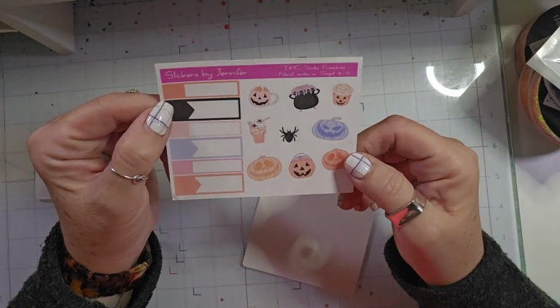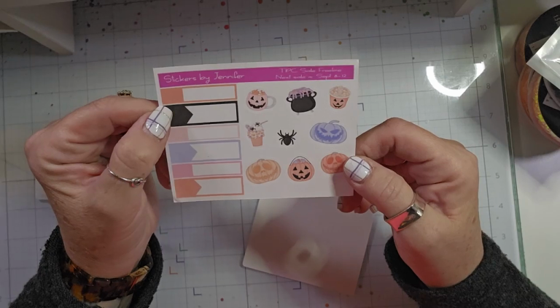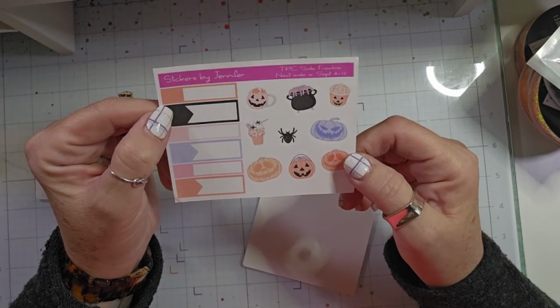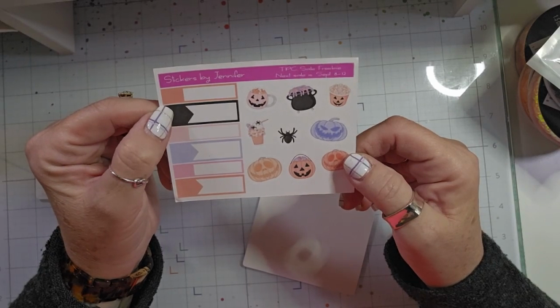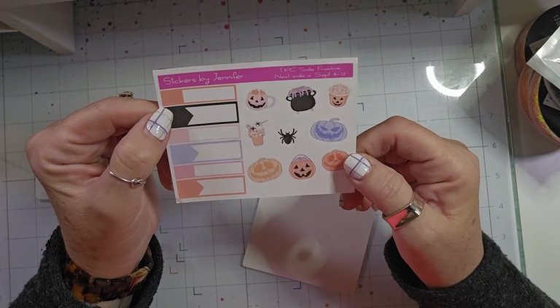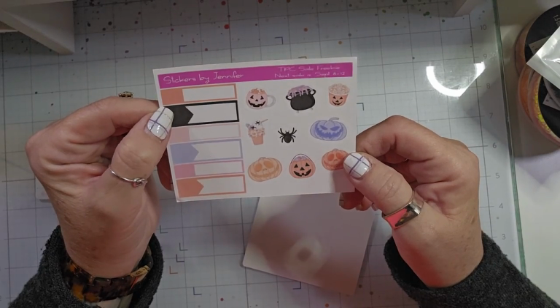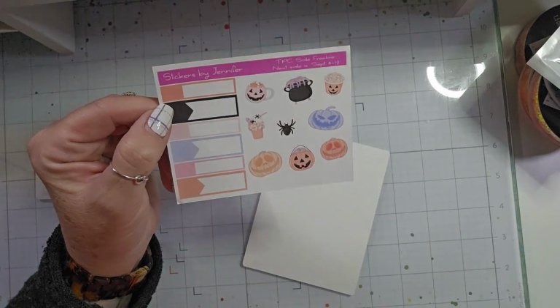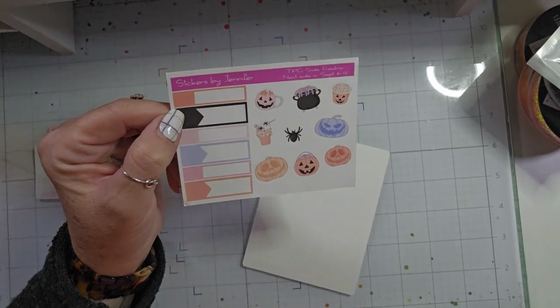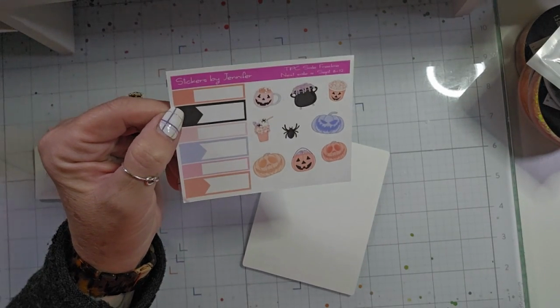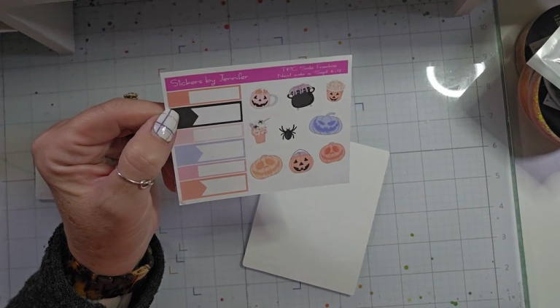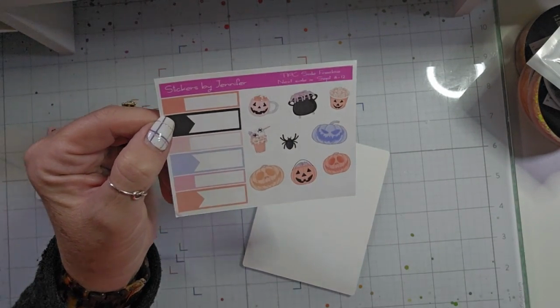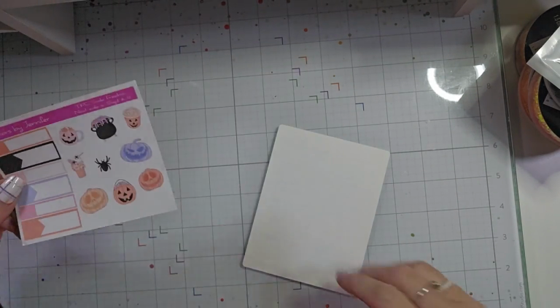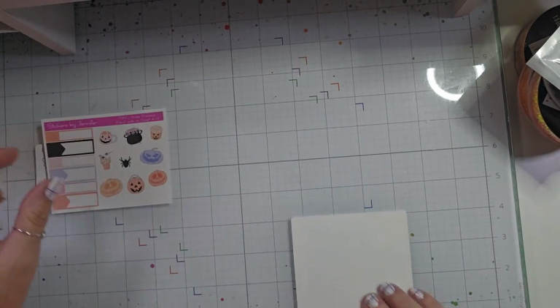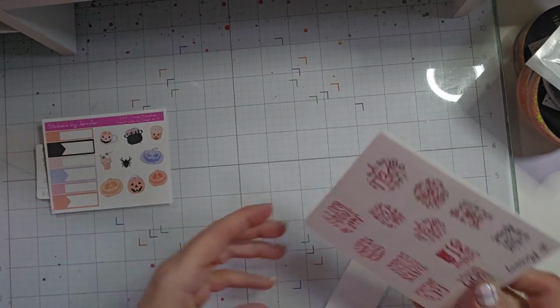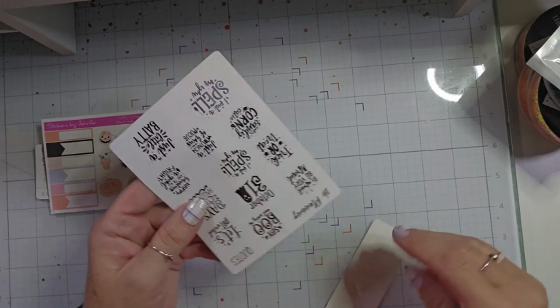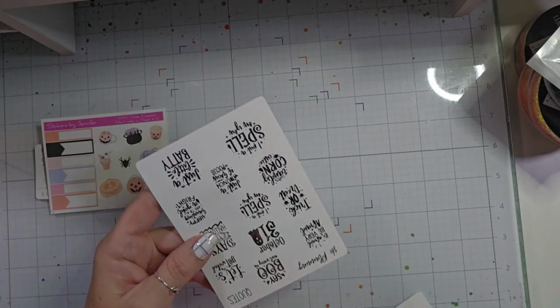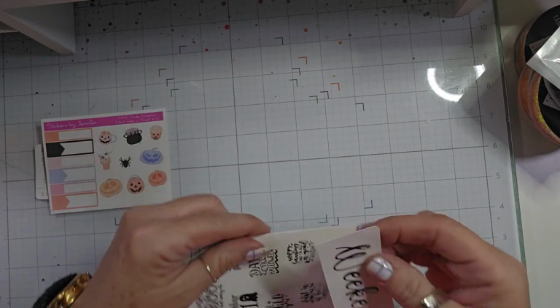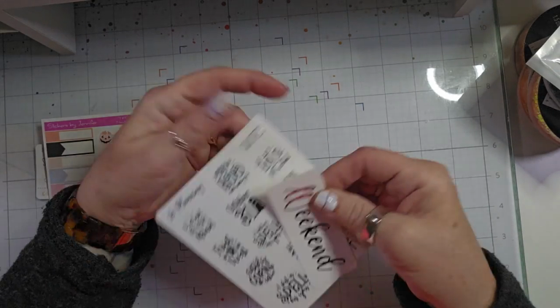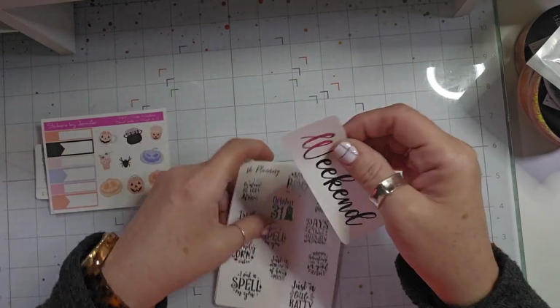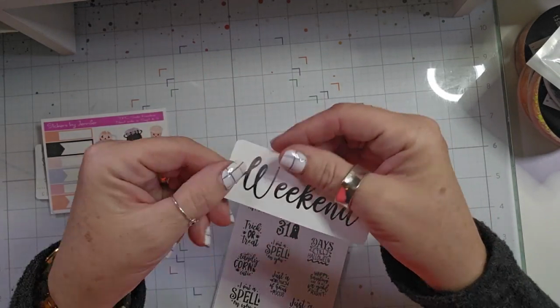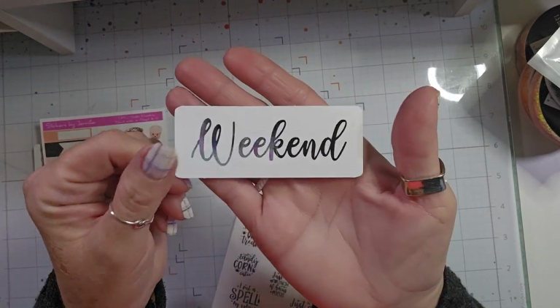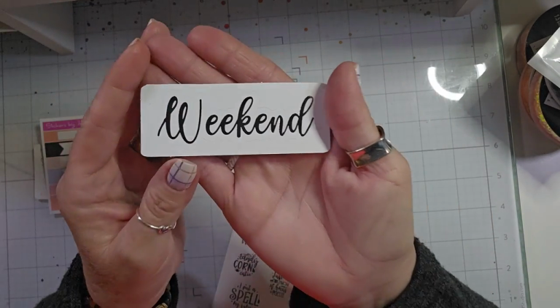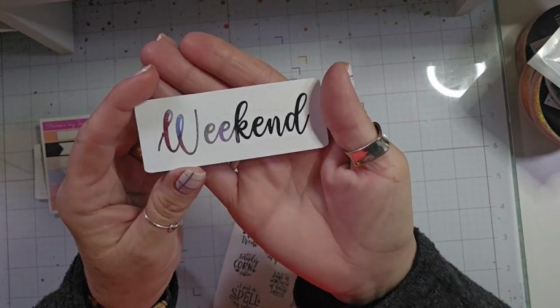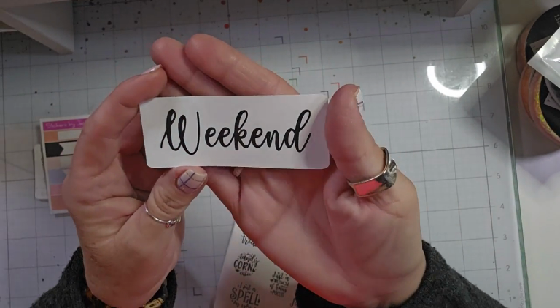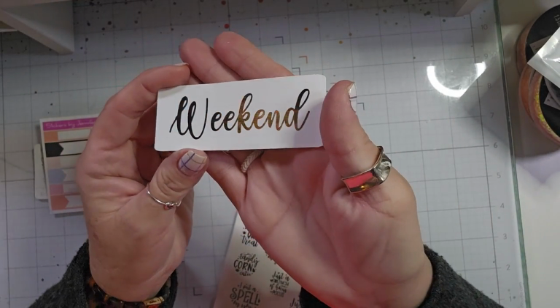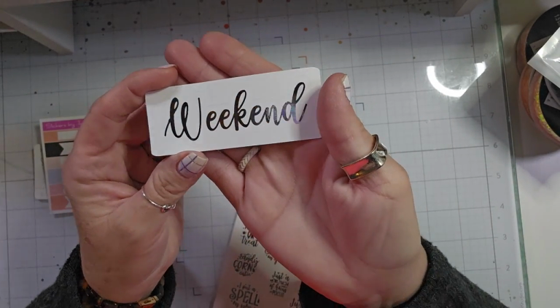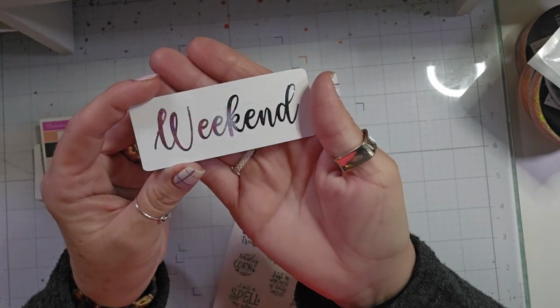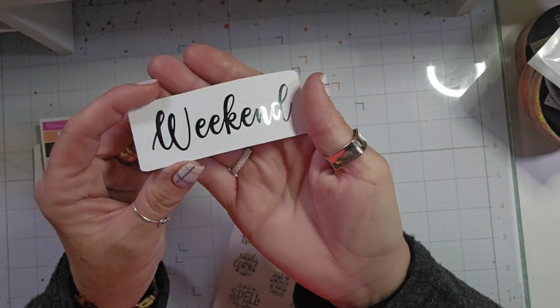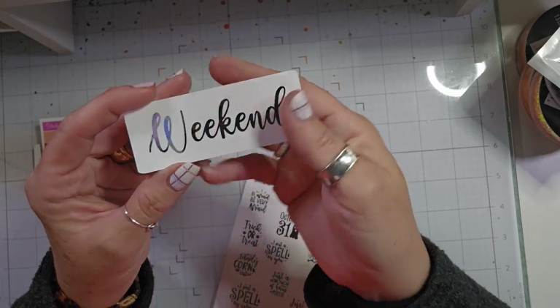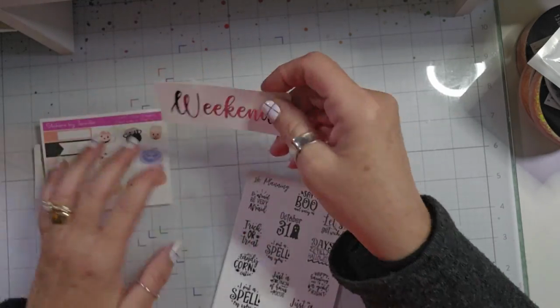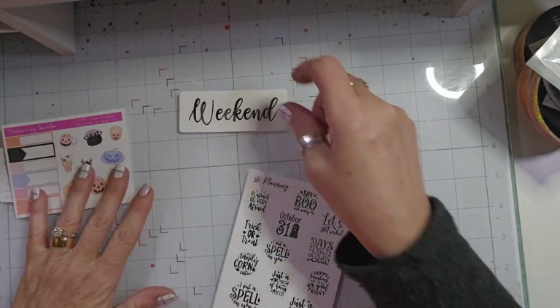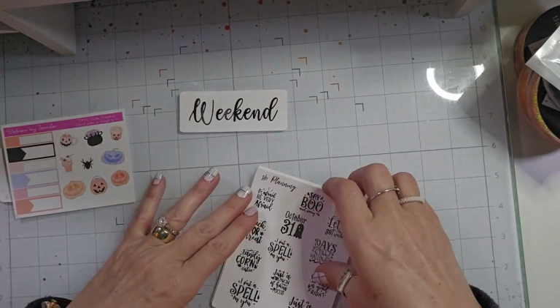And here is a sampler from Stickers by Jennifer — super cute. And then we have what I think is called Oil Slick — the foiling this time of the Weekend Banner.